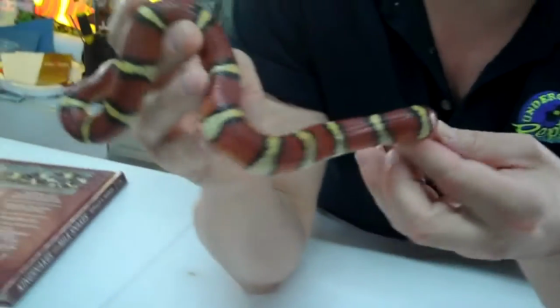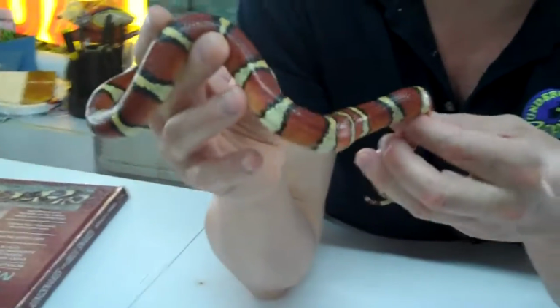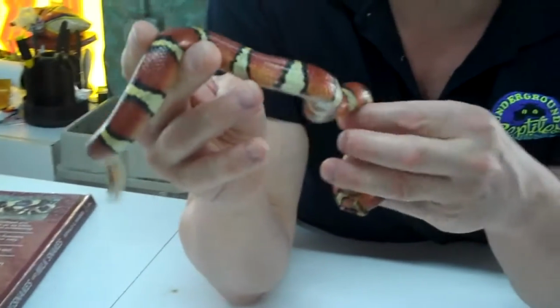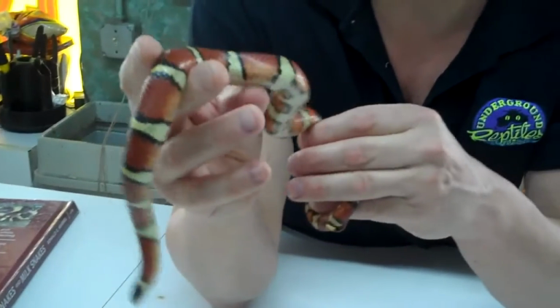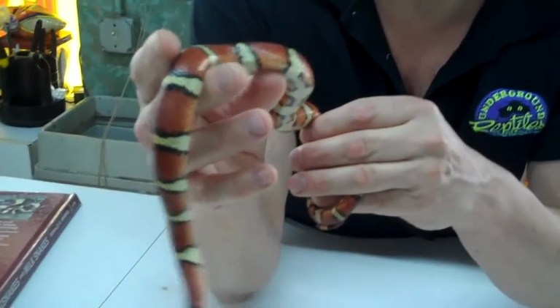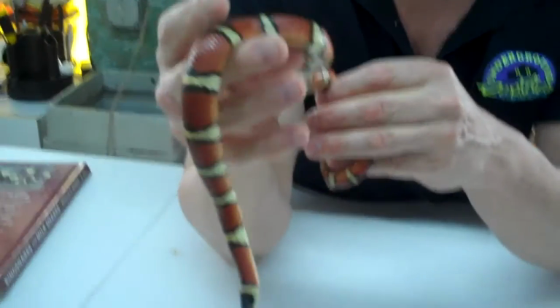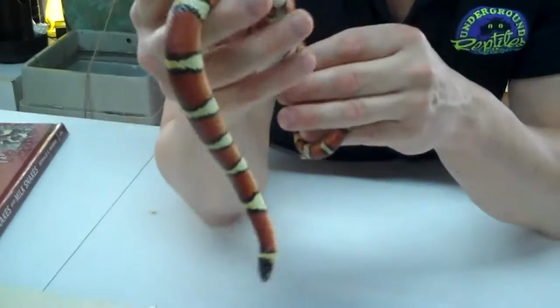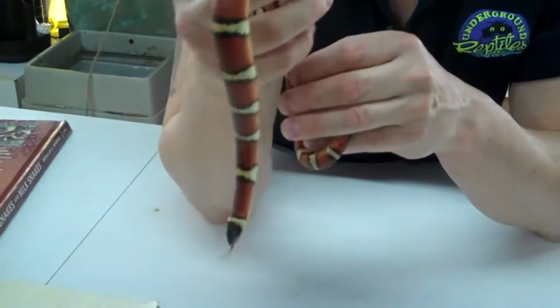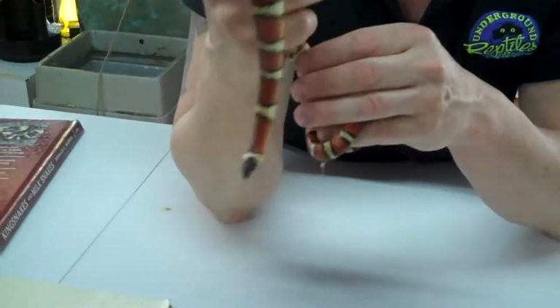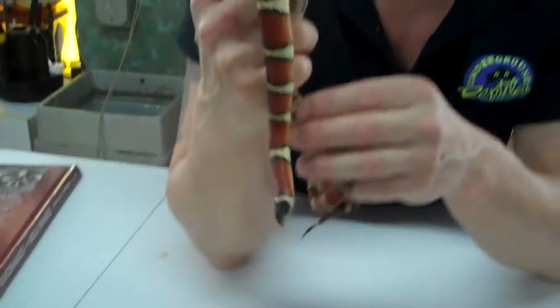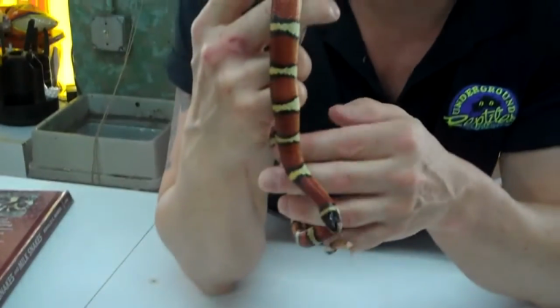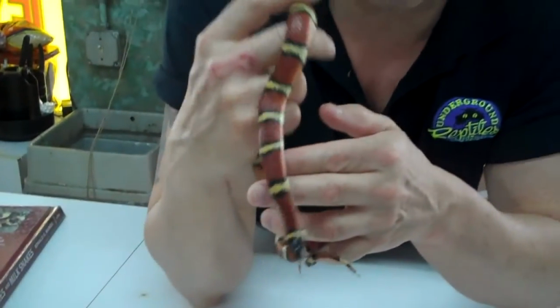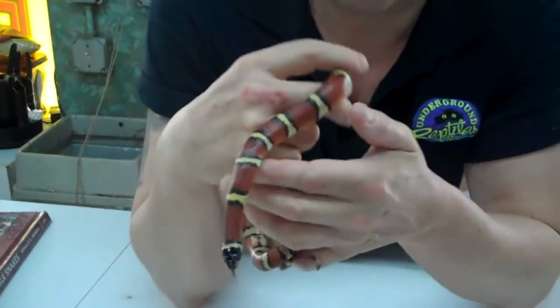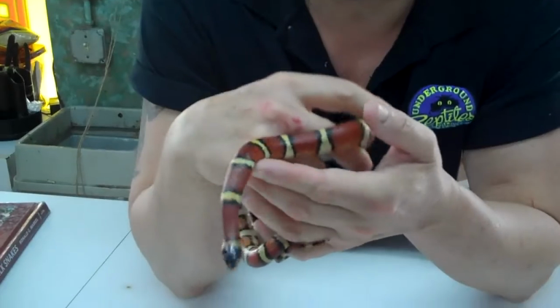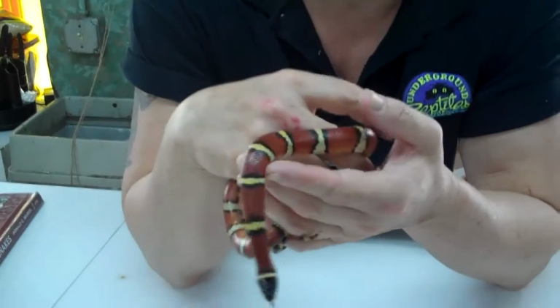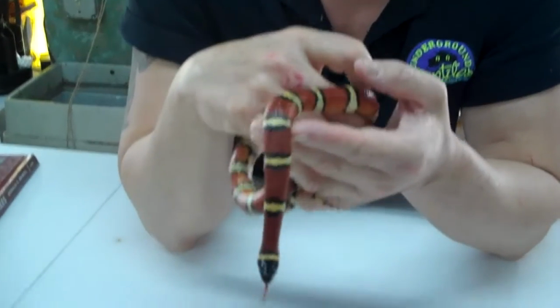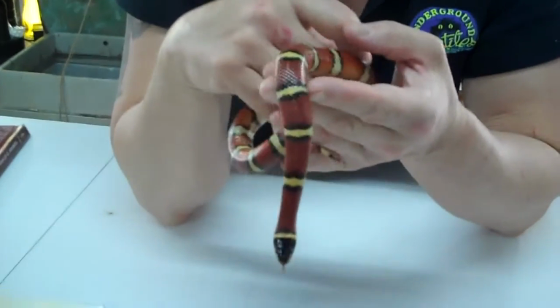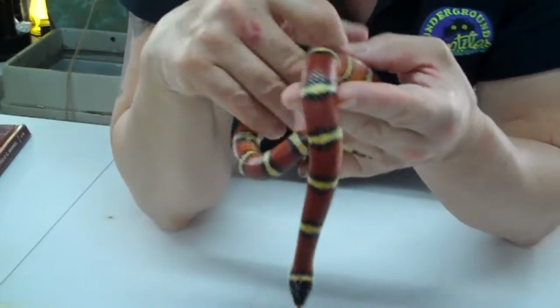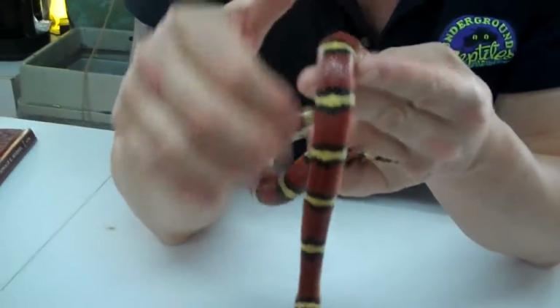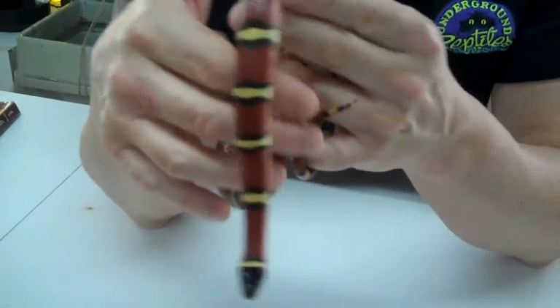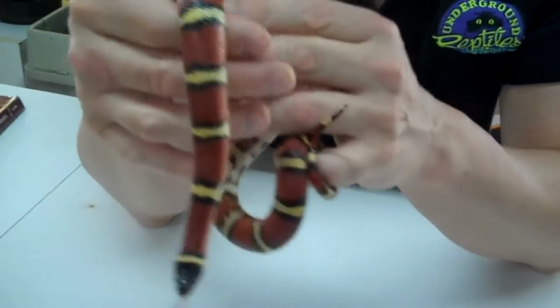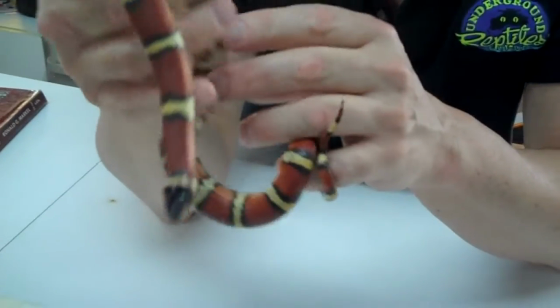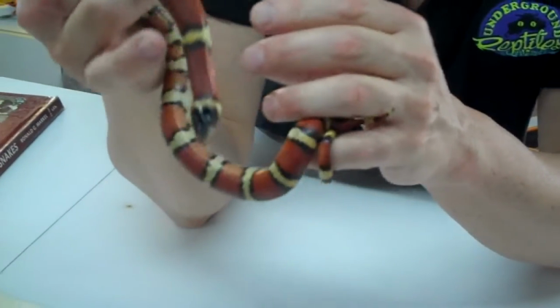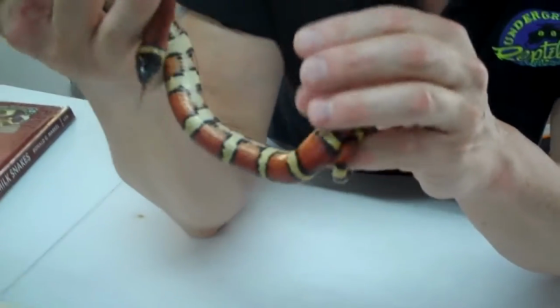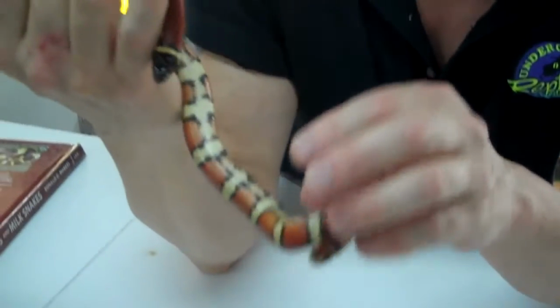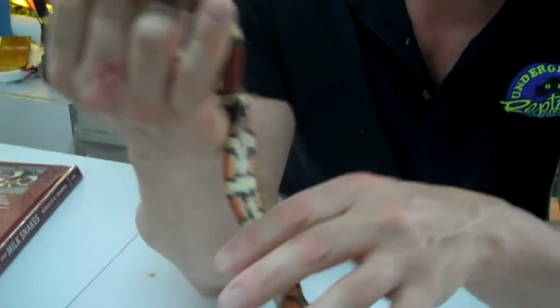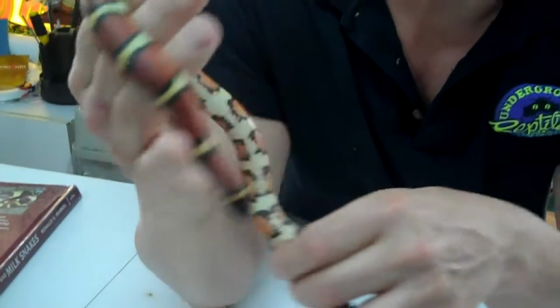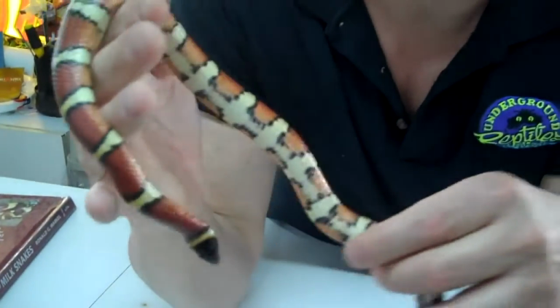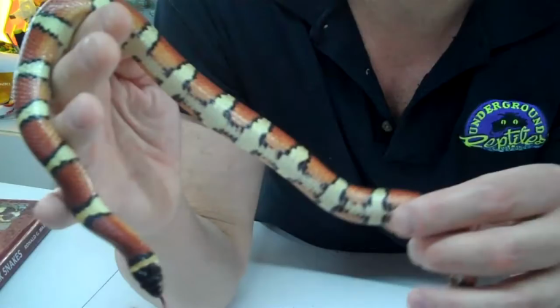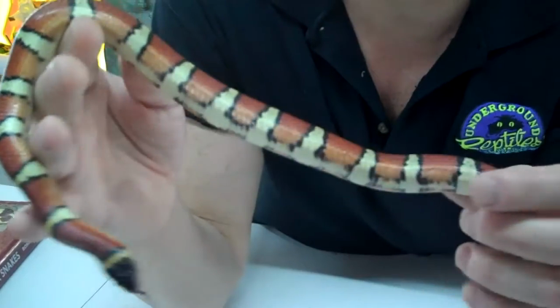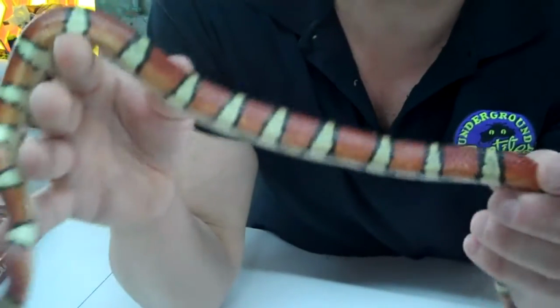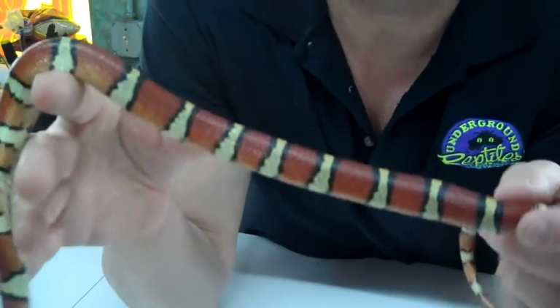You guys looking for something really cool? If you're into milk snakes, this gets big, so this would be one of your good options for breeding stock or whatever you want to do. Go for this one.